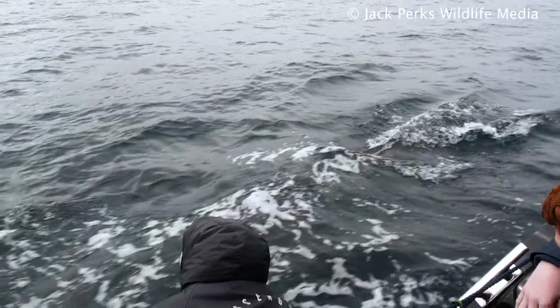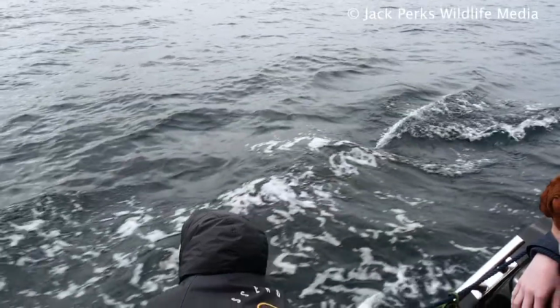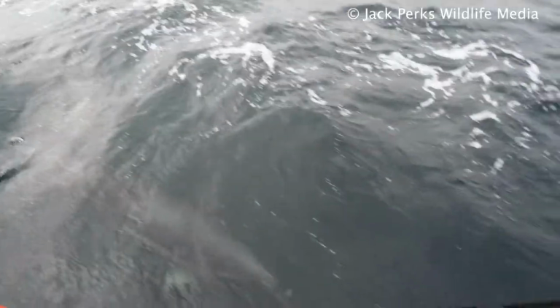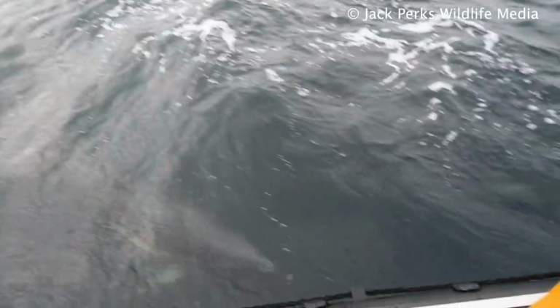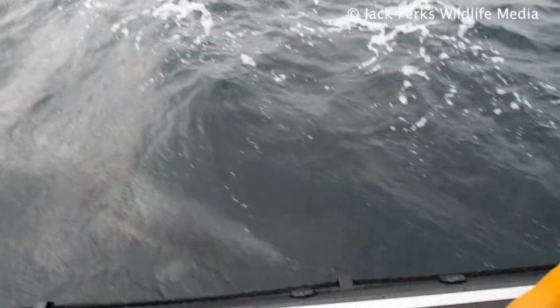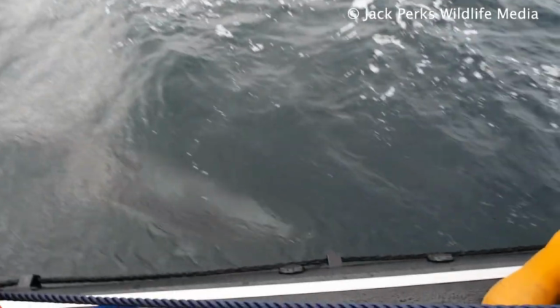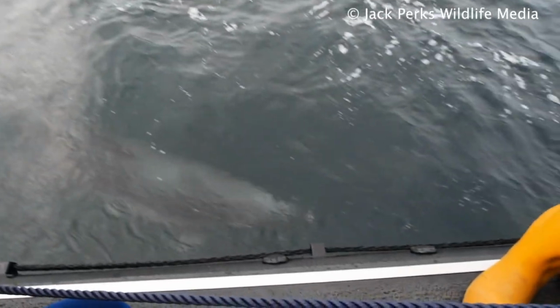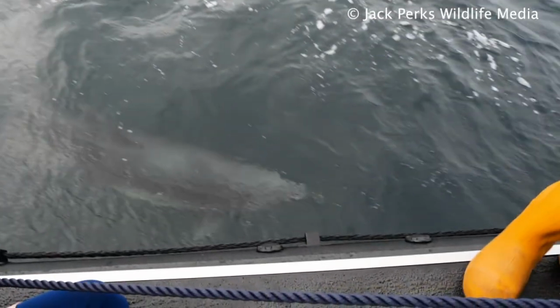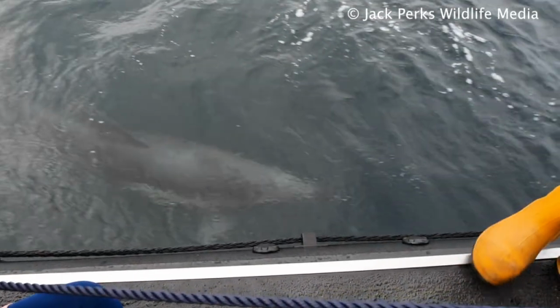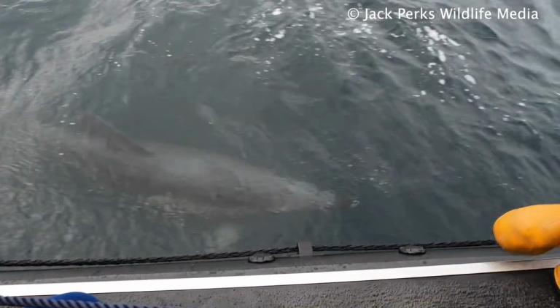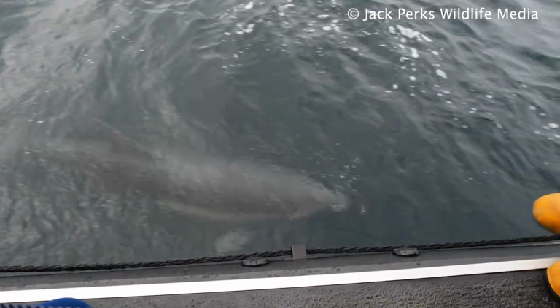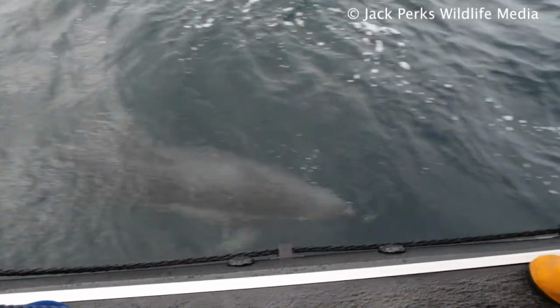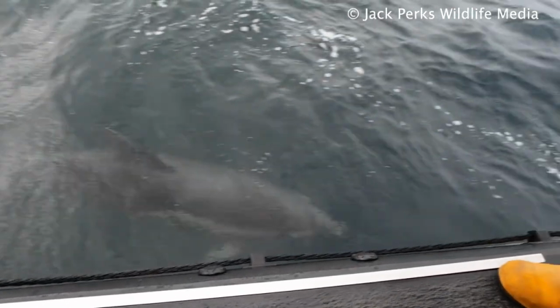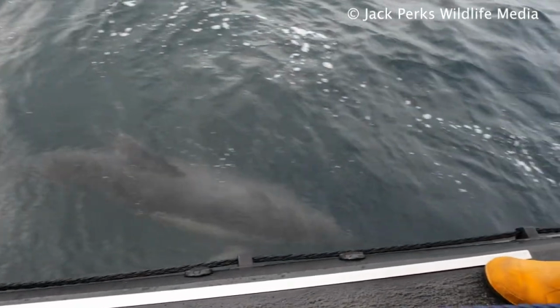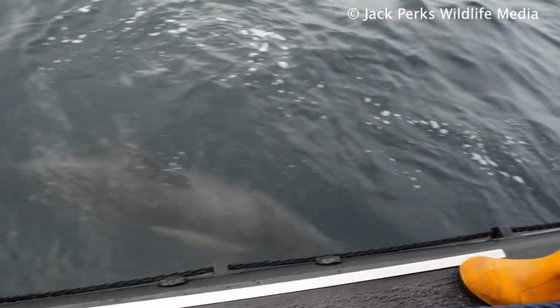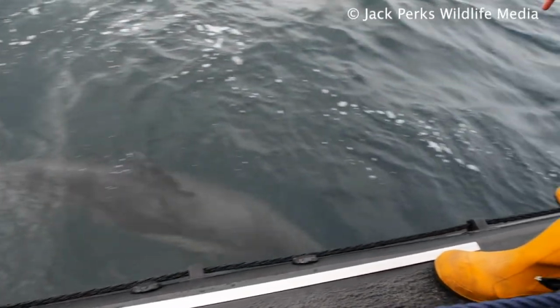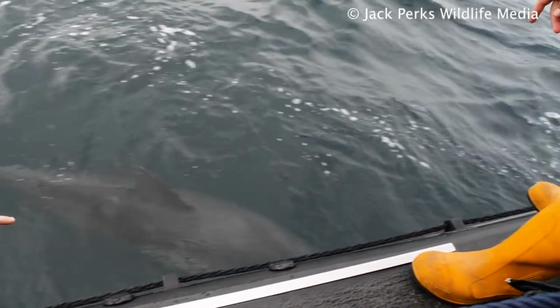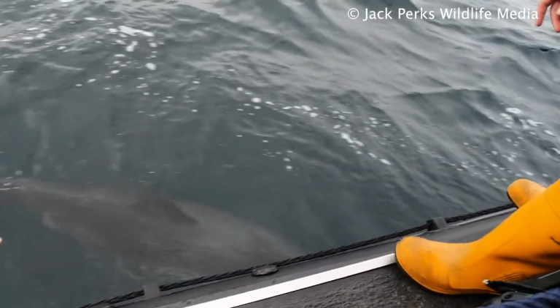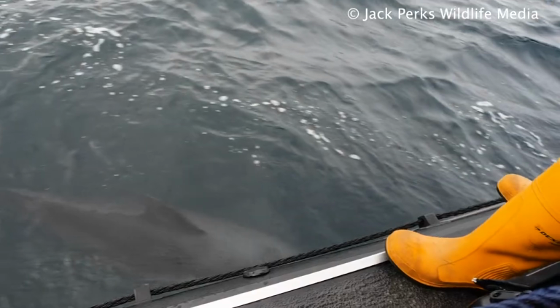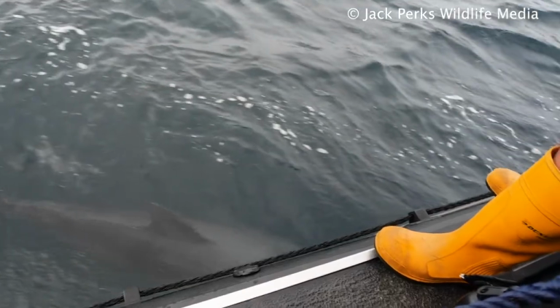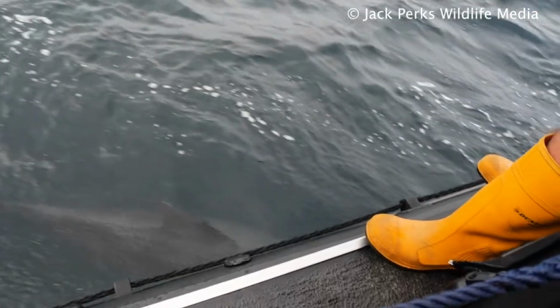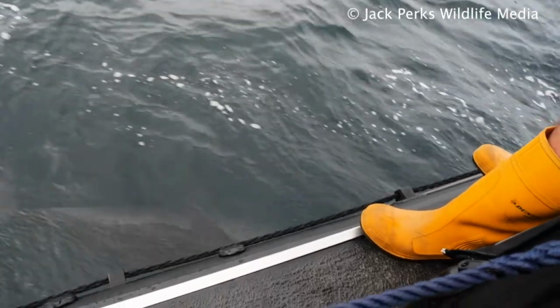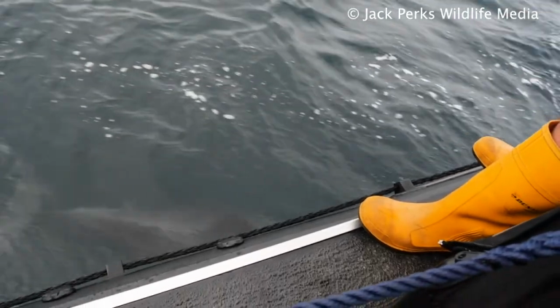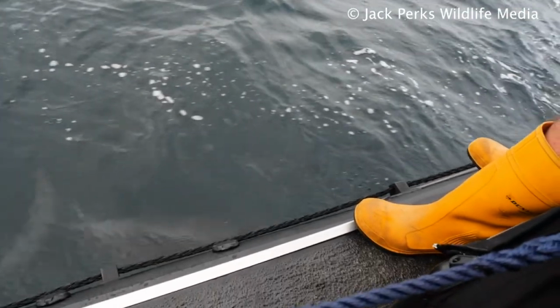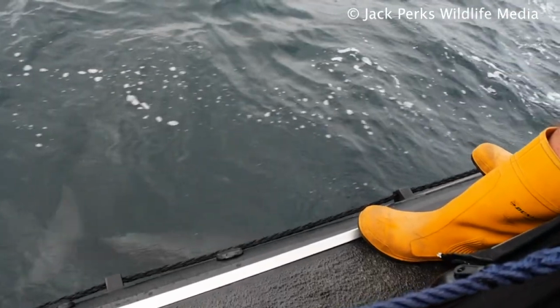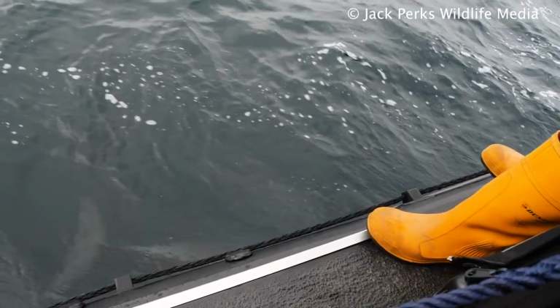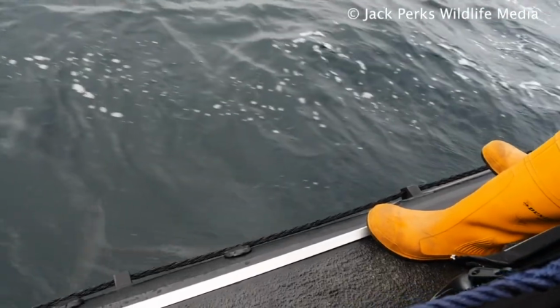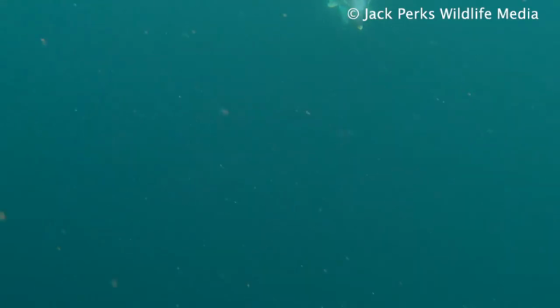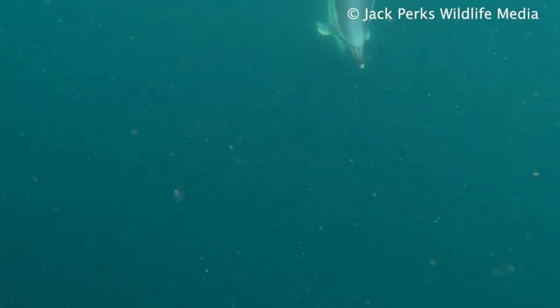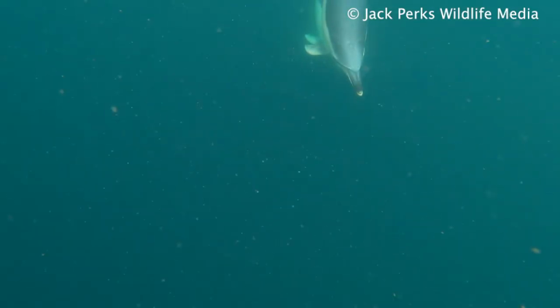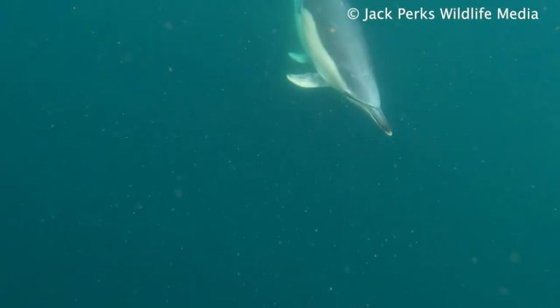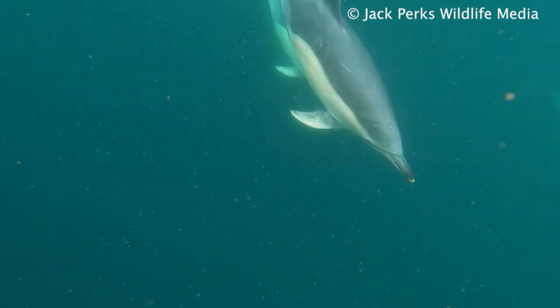They are playful animals and enjoy riding the bow wave of boats. It's also thought that they do this to save energy, but dolphins are highly intelligent and inquisitive so it's likely just for fun.